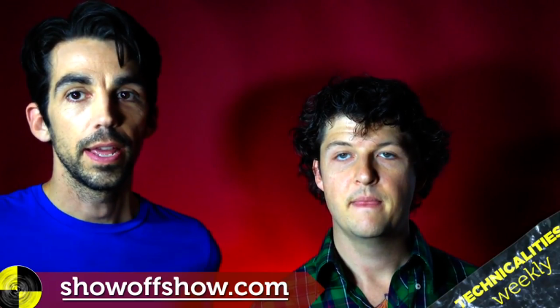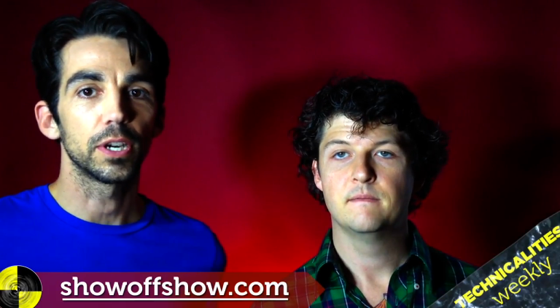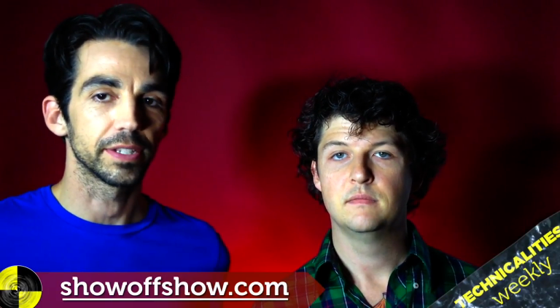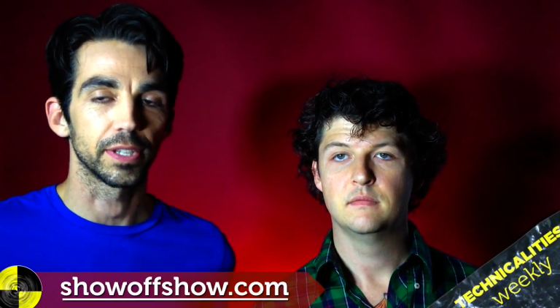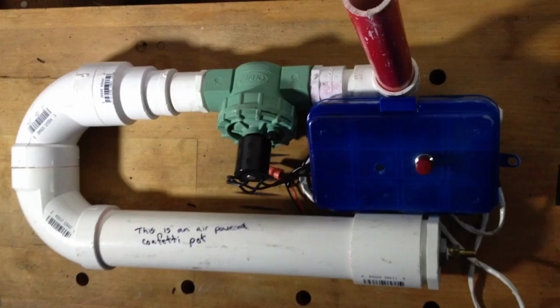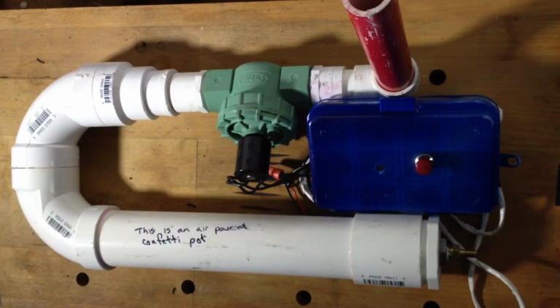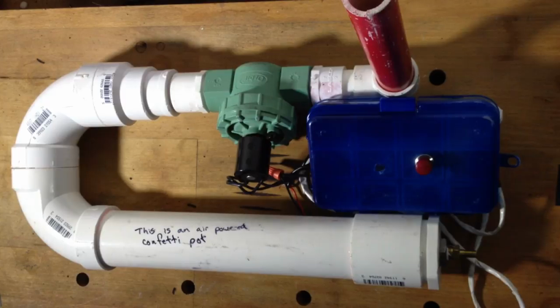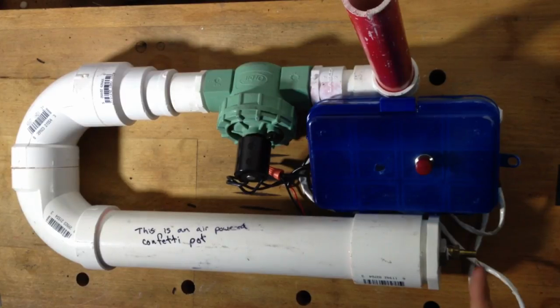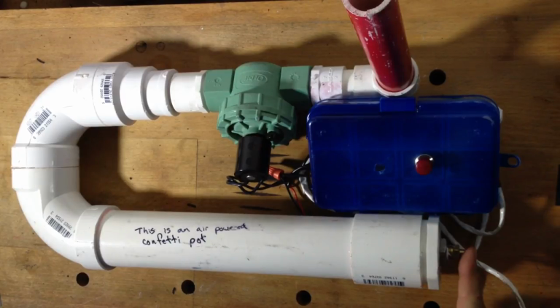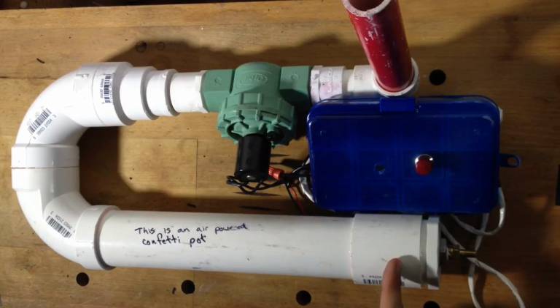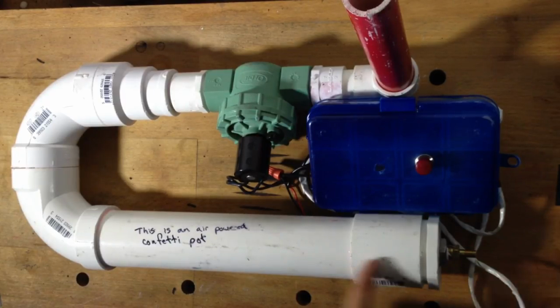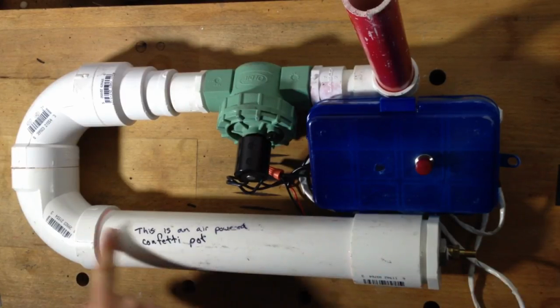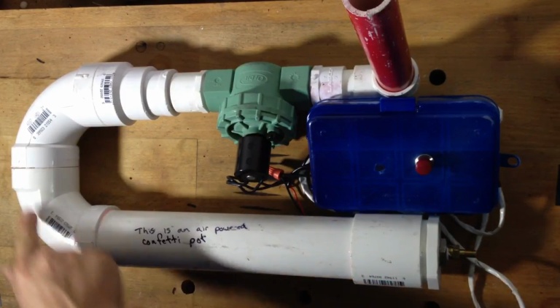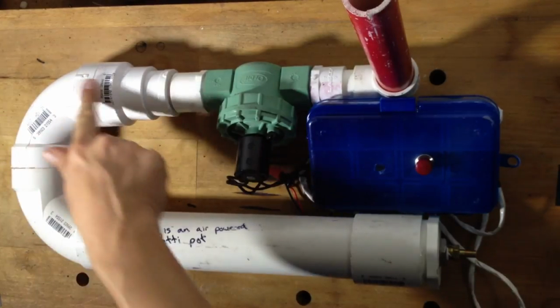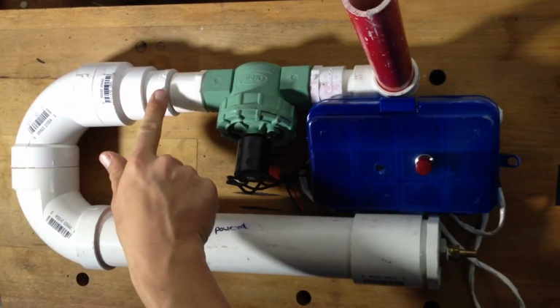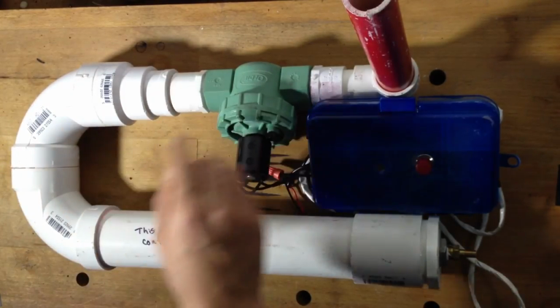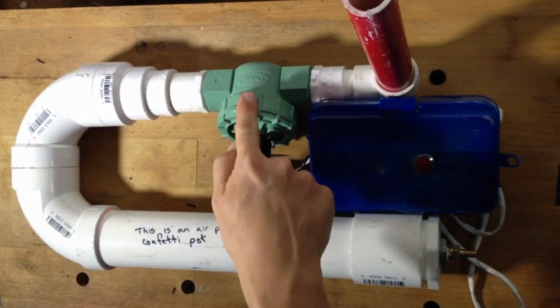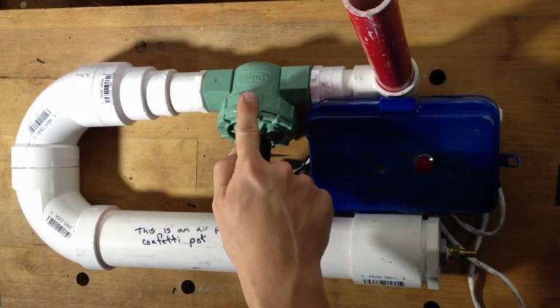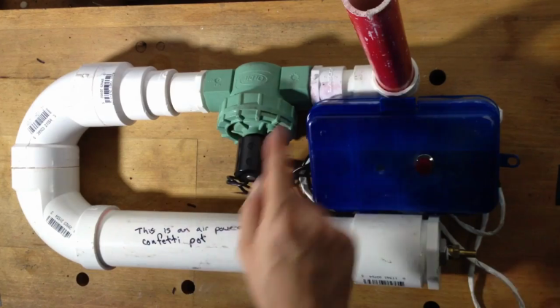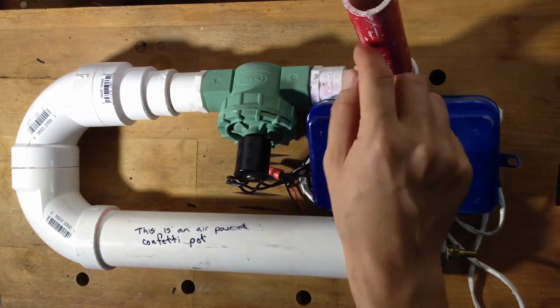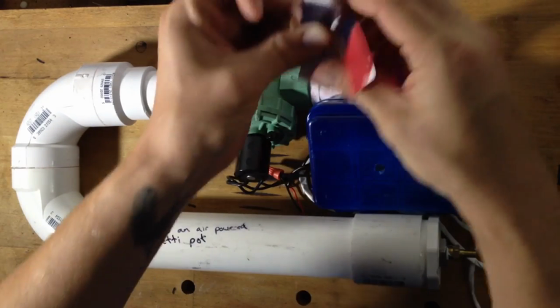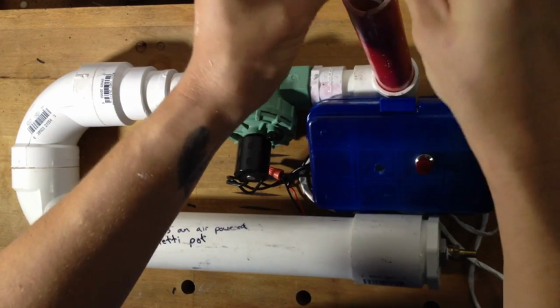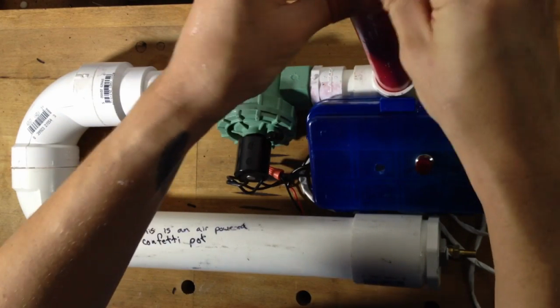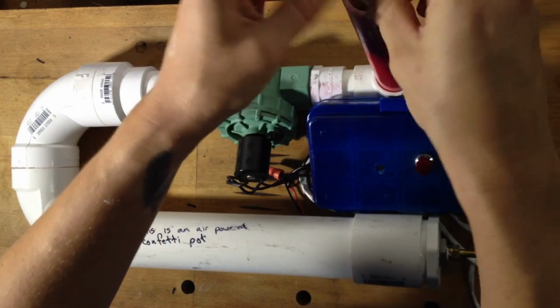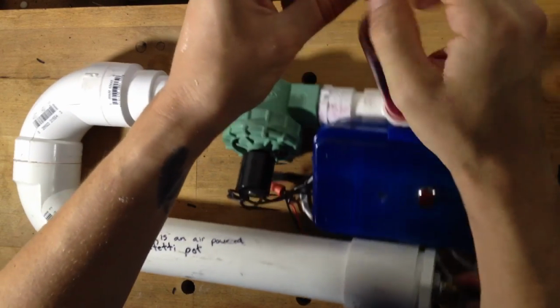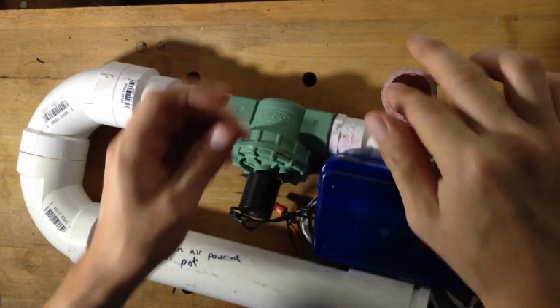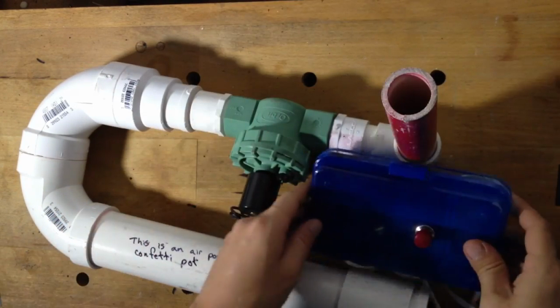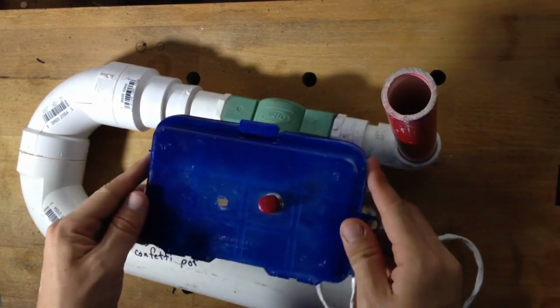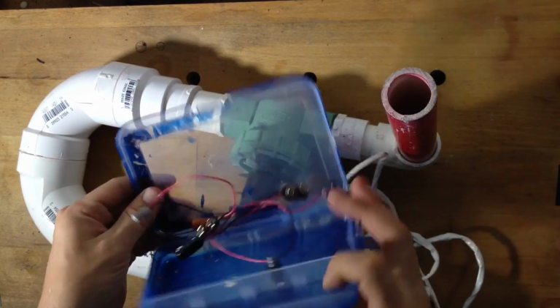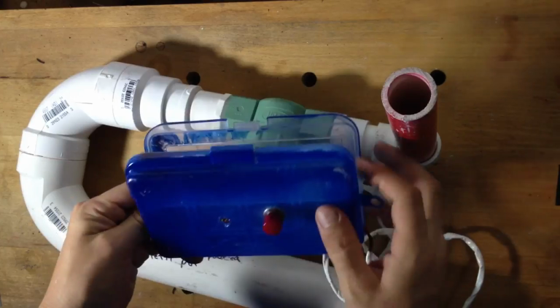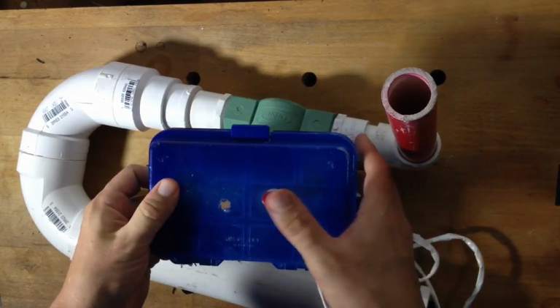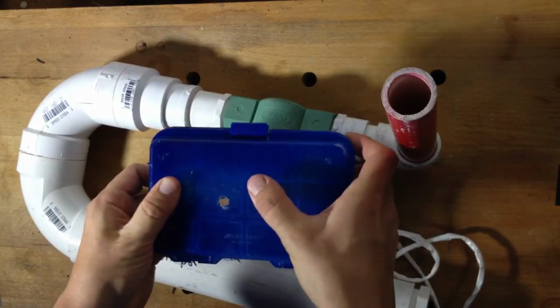Here's what our traveling design looks like: valve stem, compressed chamber, sprinkler valve, confetti pot, and then connected to the sprinkler valve with wires was this battery case with a switch.